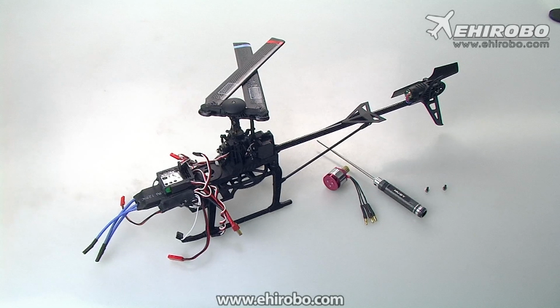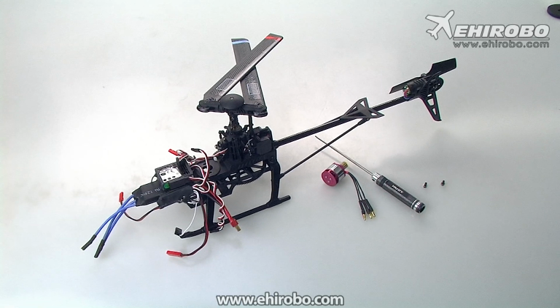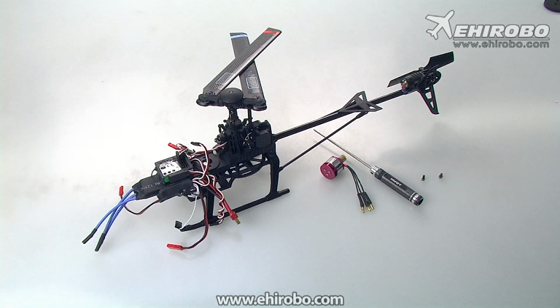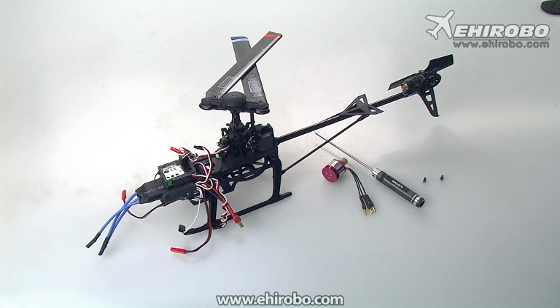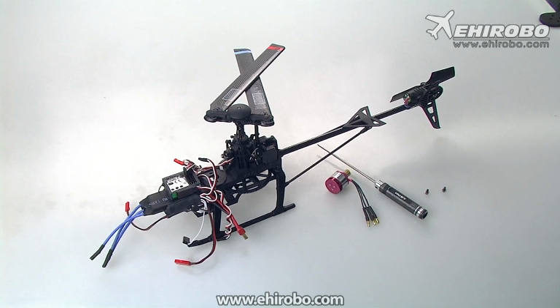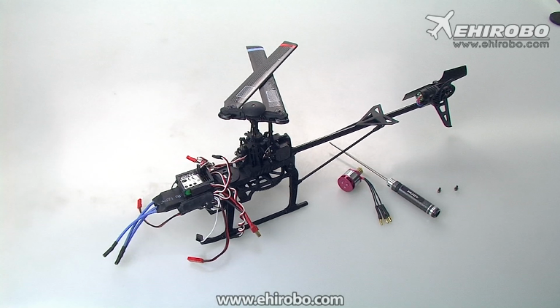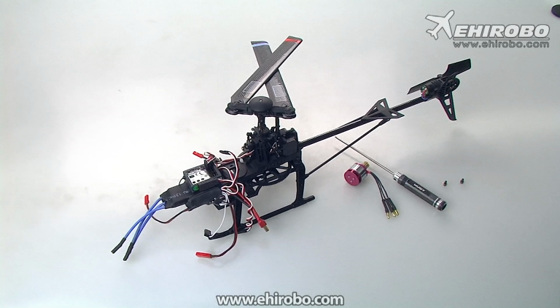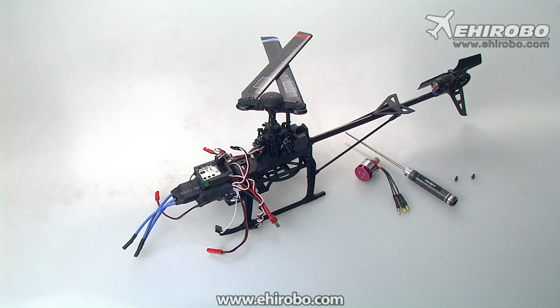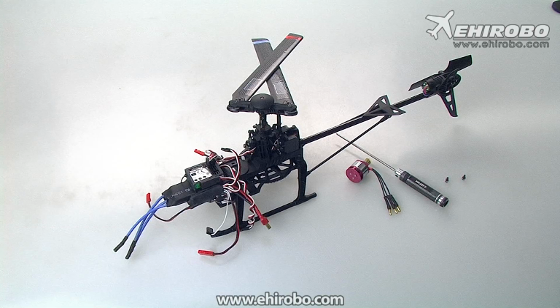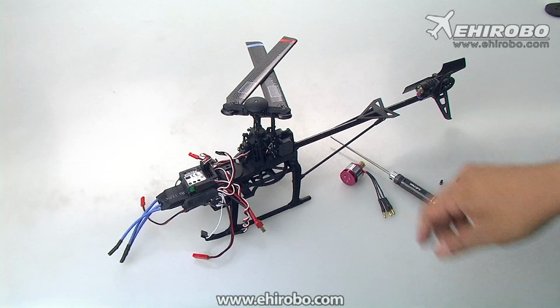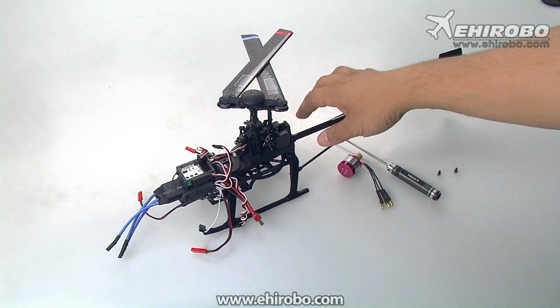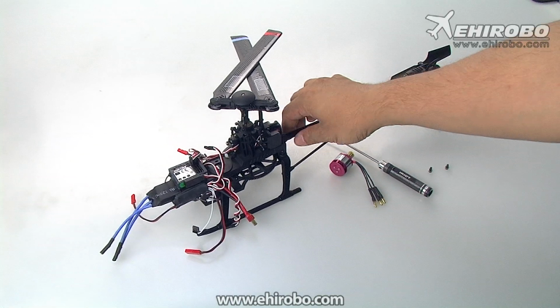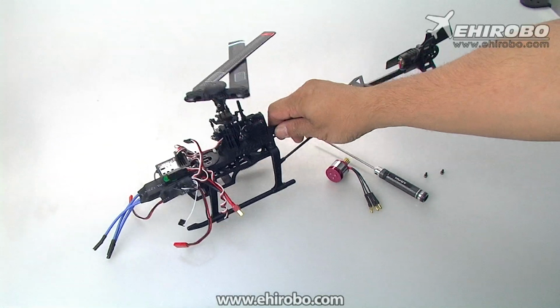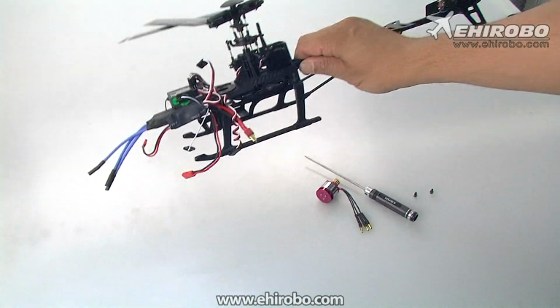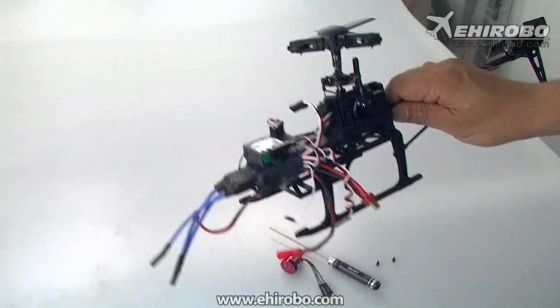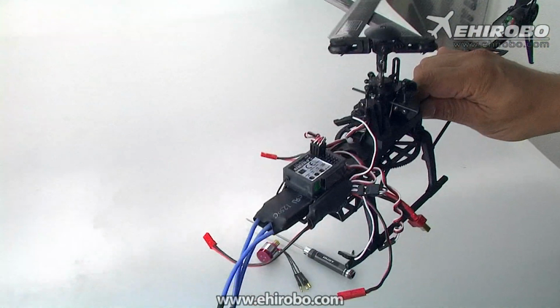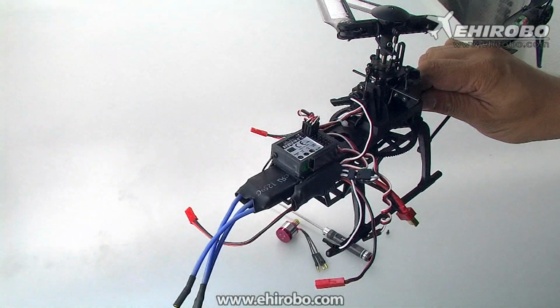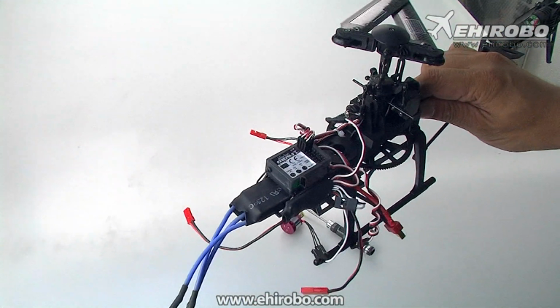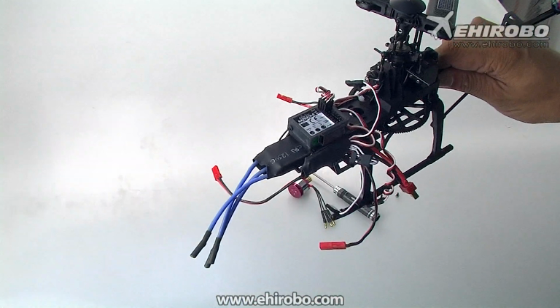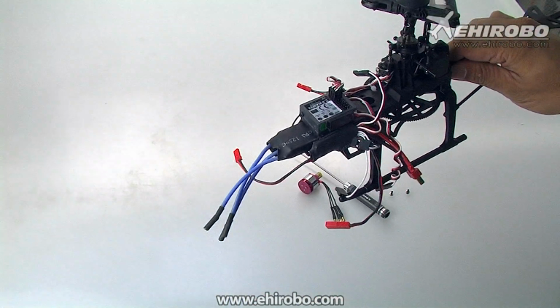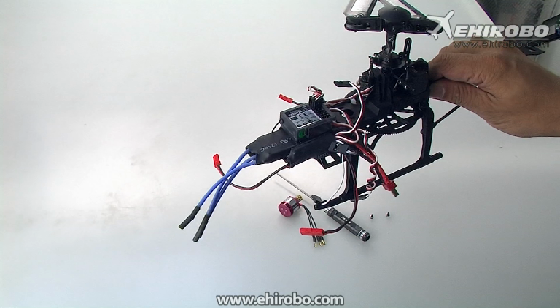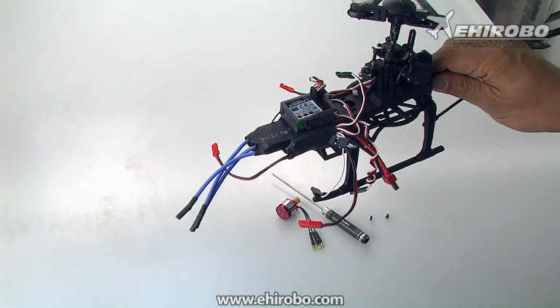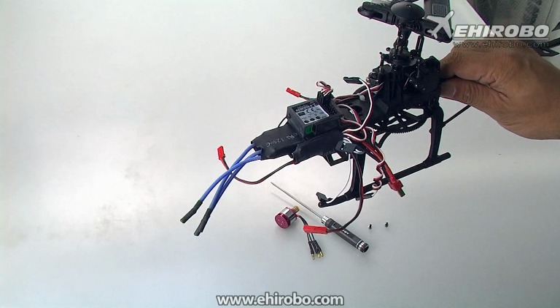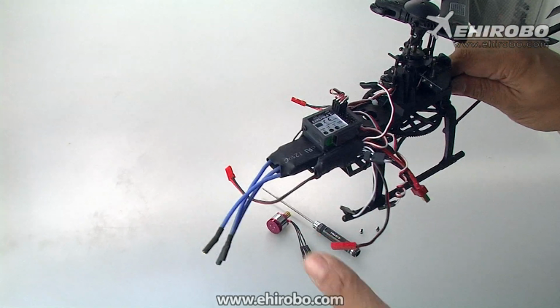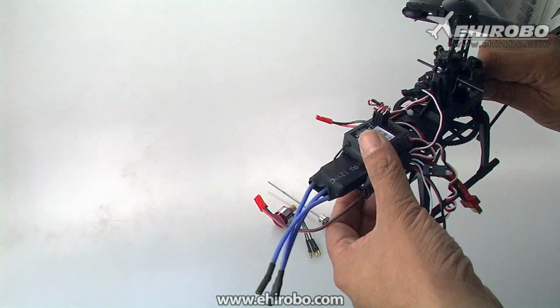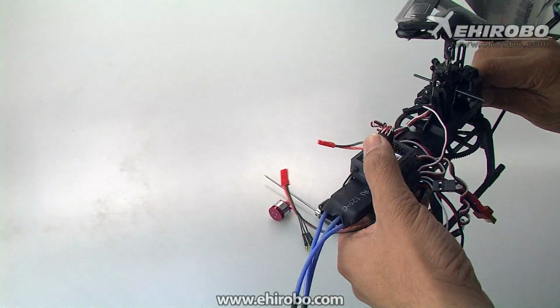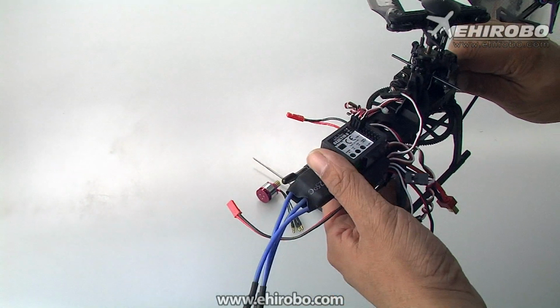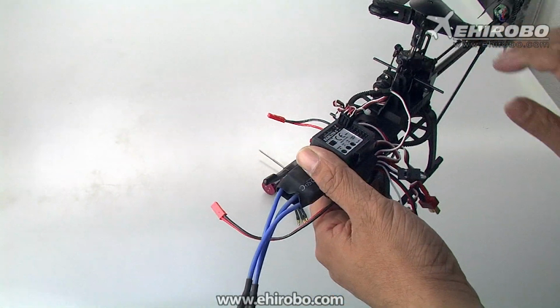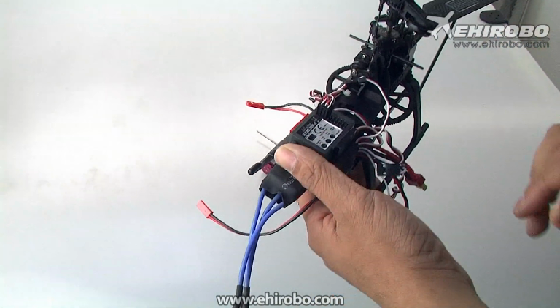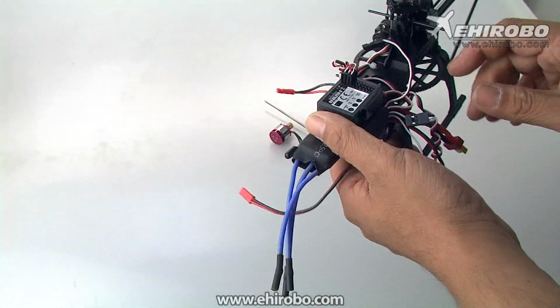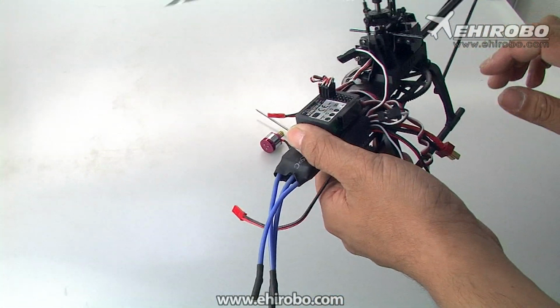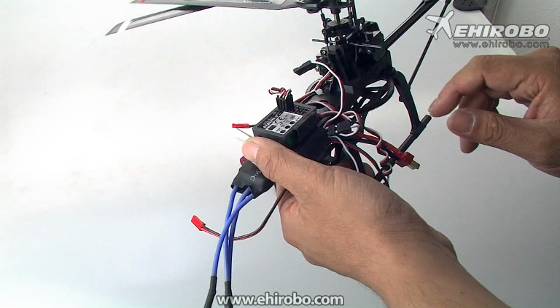Welcome to yeeherobo.com. This is a quick demonstration on how to connect all the wires for the brushless conversion for the Master CP kit. There are actually quite a few plugs you need to plug in.